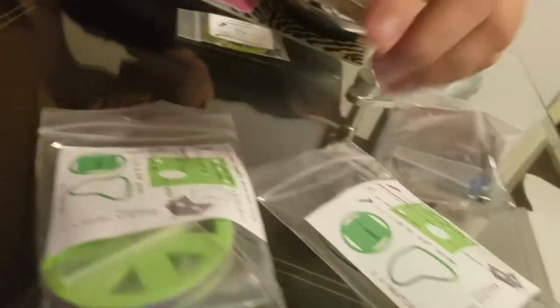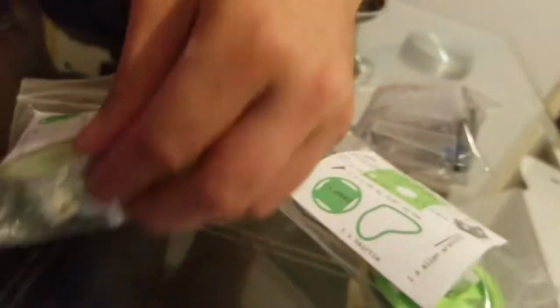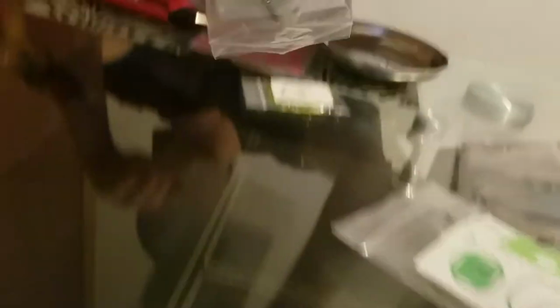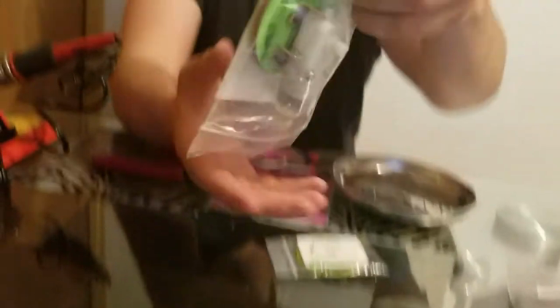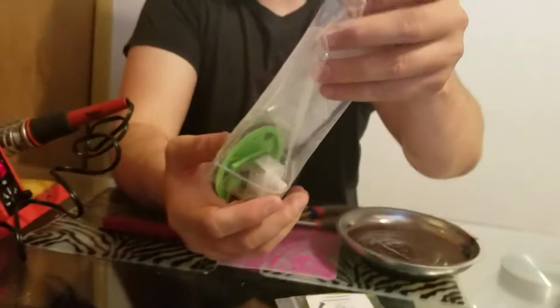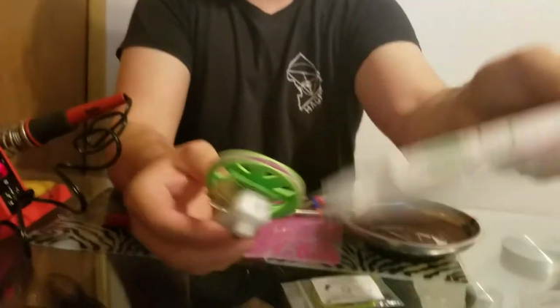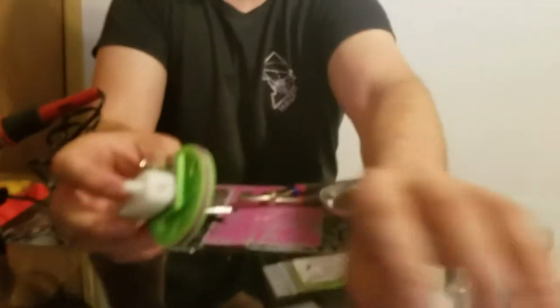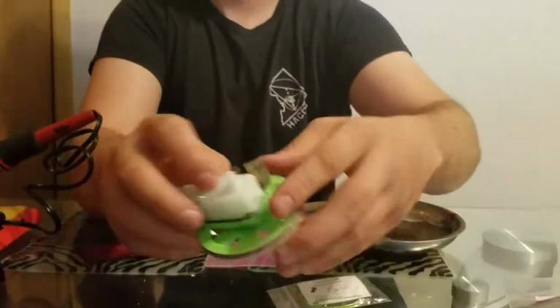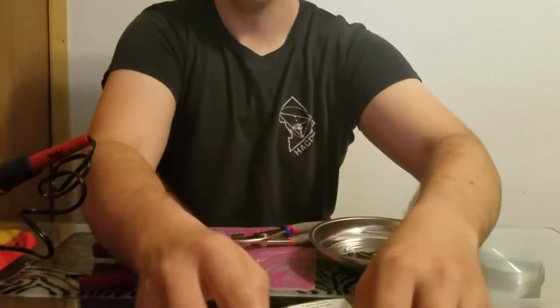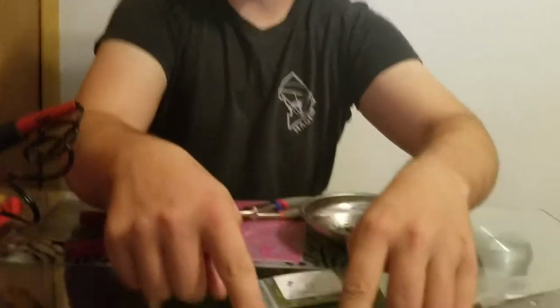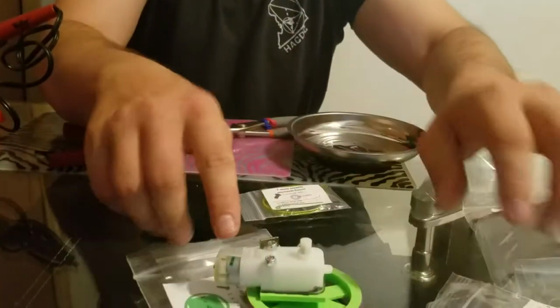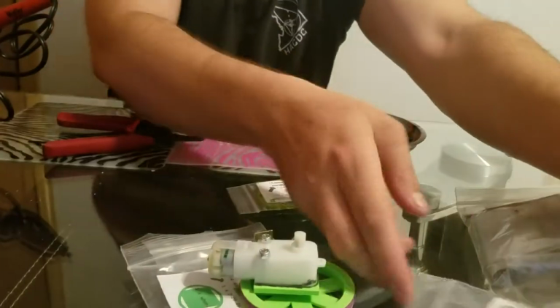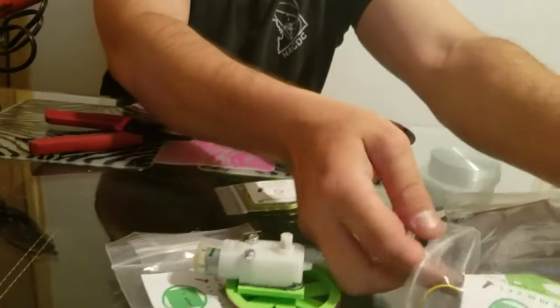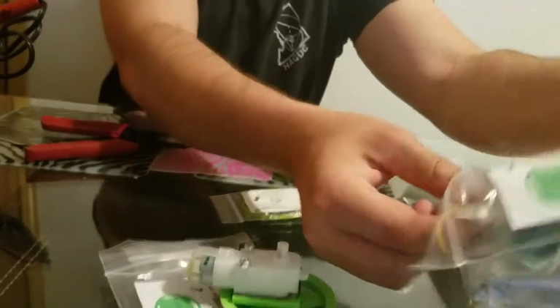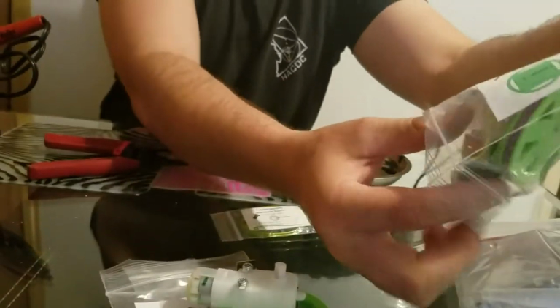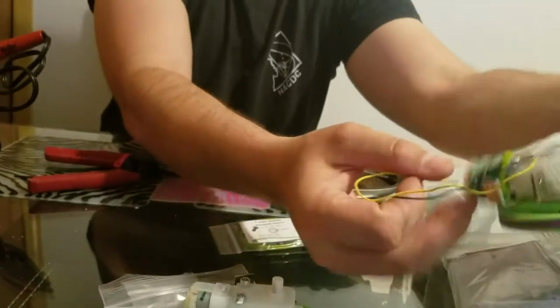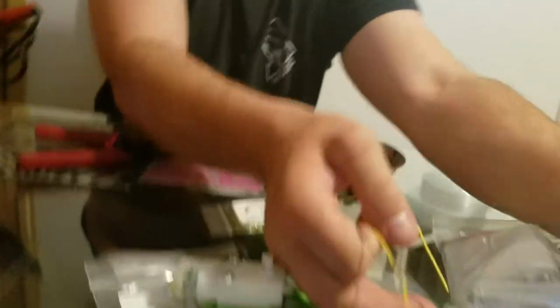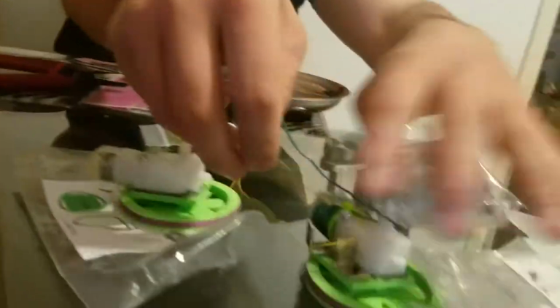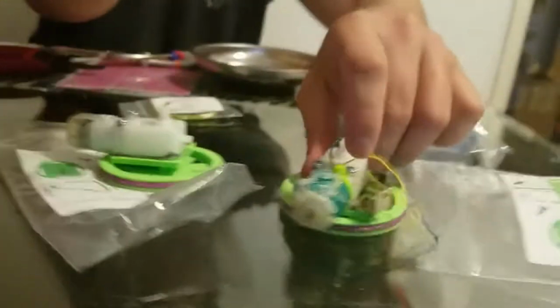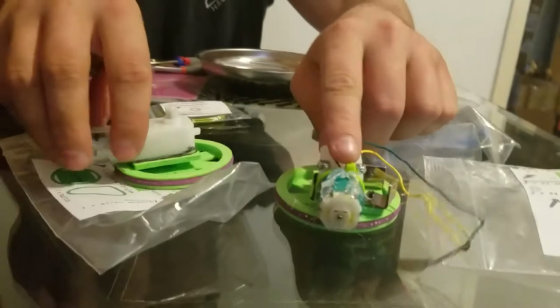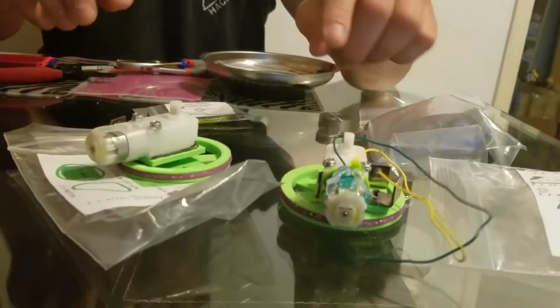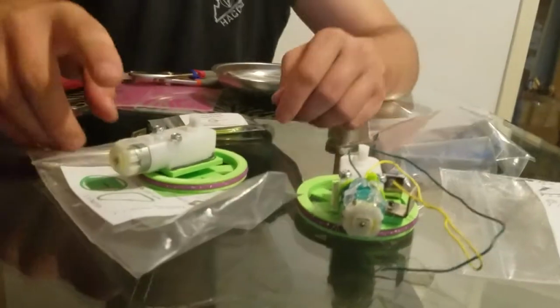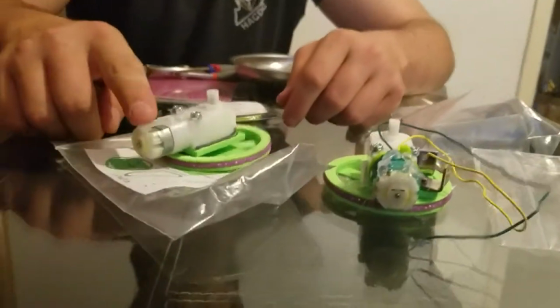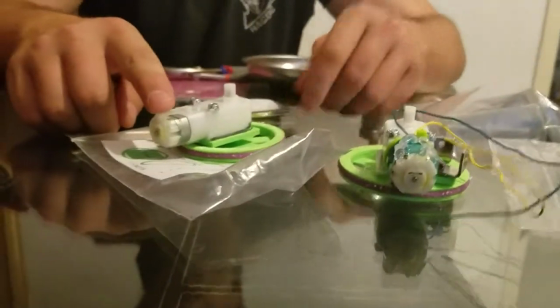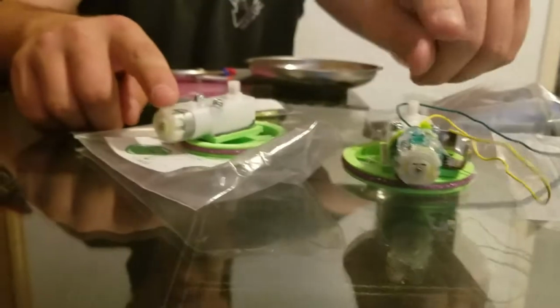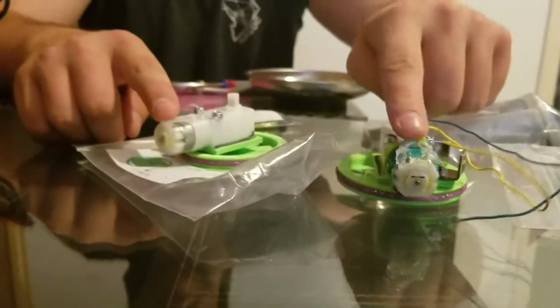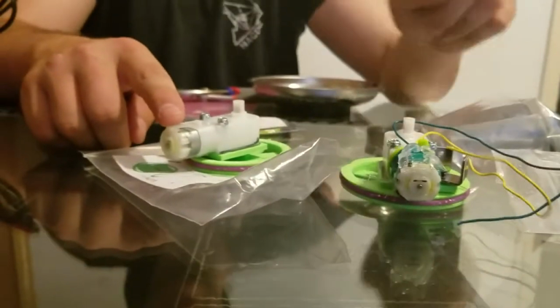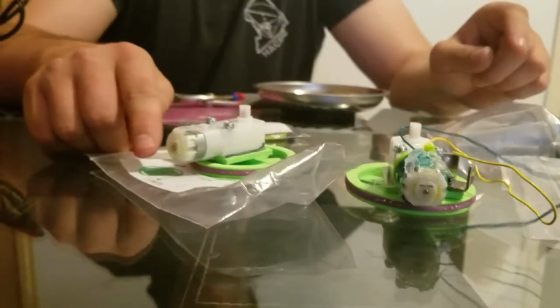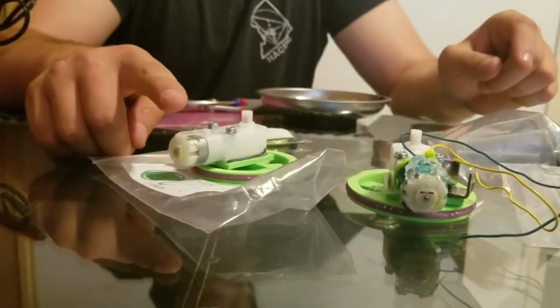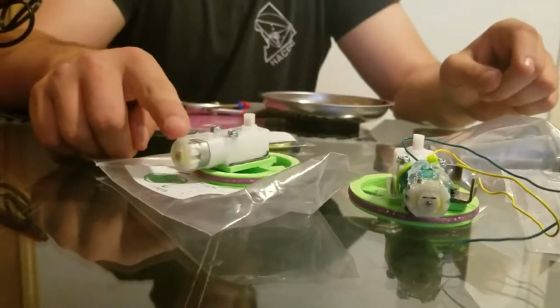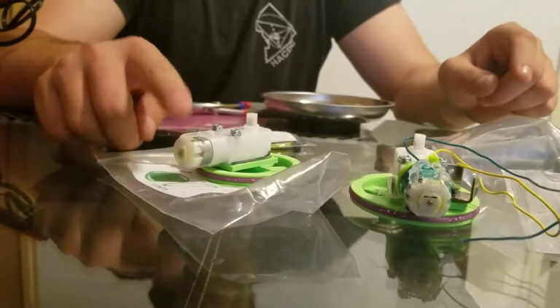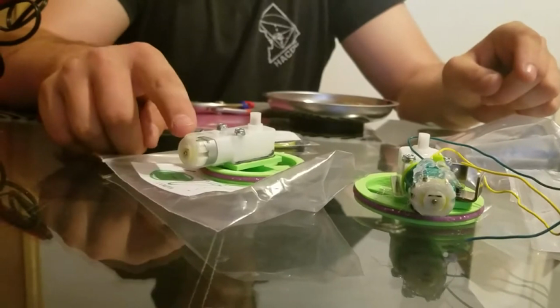So the motor without wires, it's this one, and here's the motor with wires for comparison. We're gonna make this motor look like this motor by soldering some stuff to it.